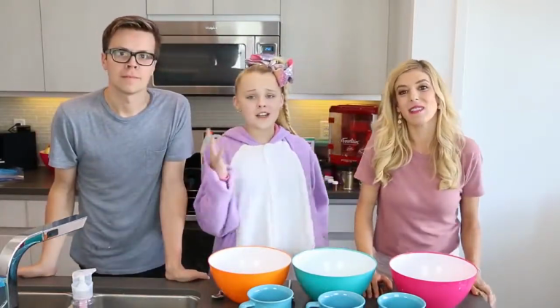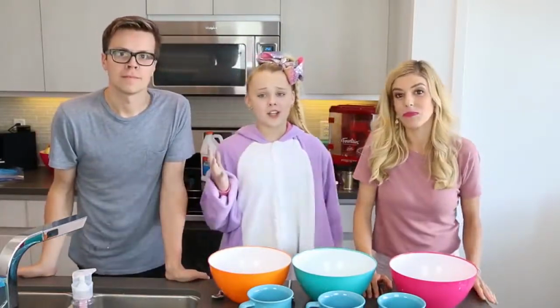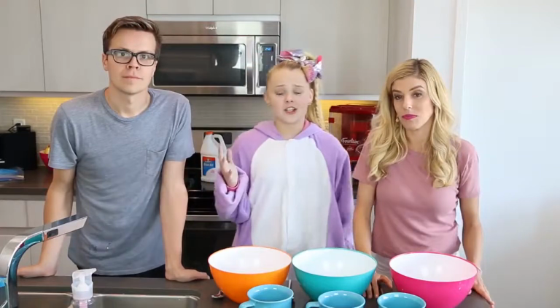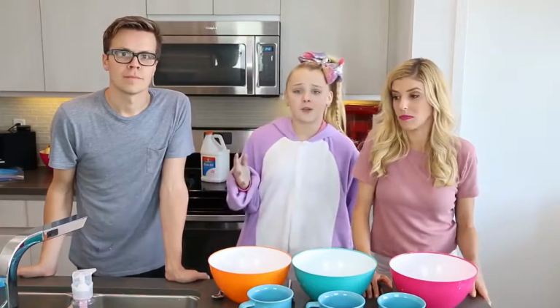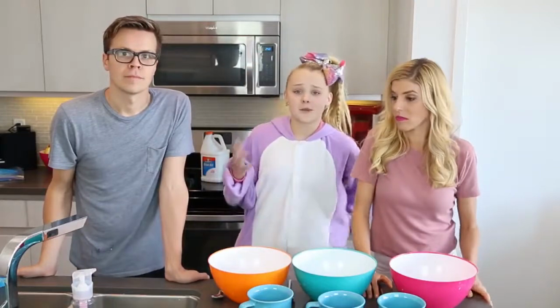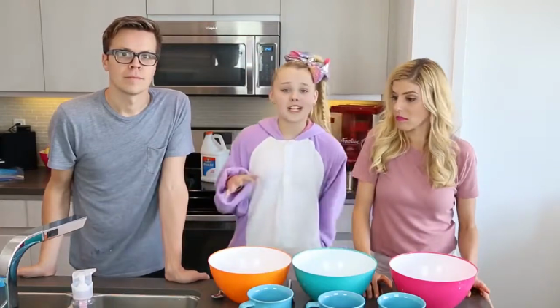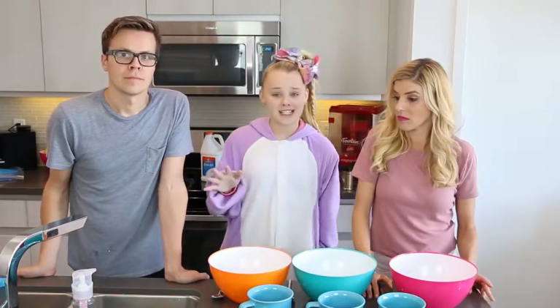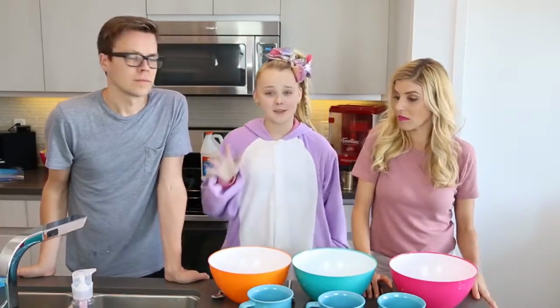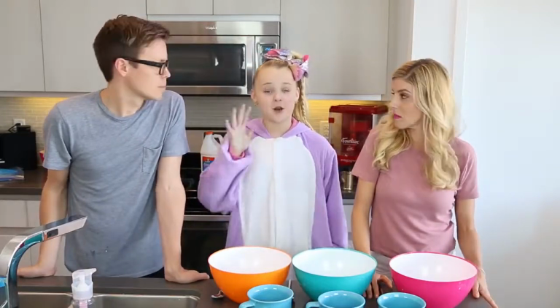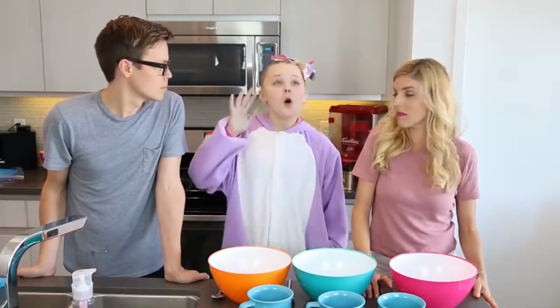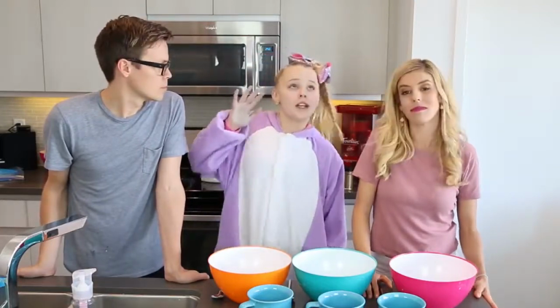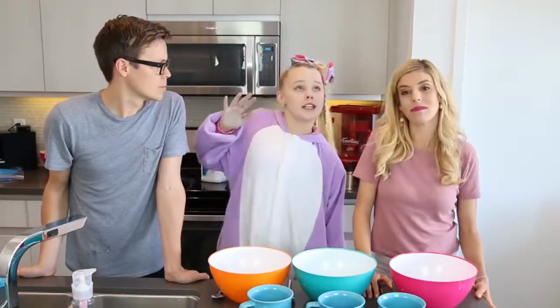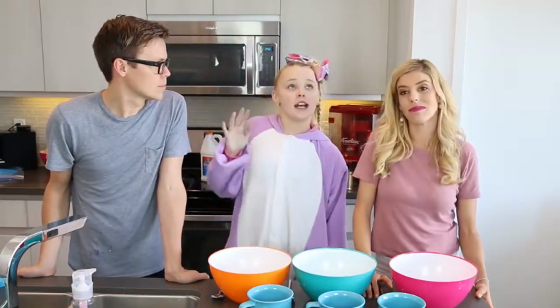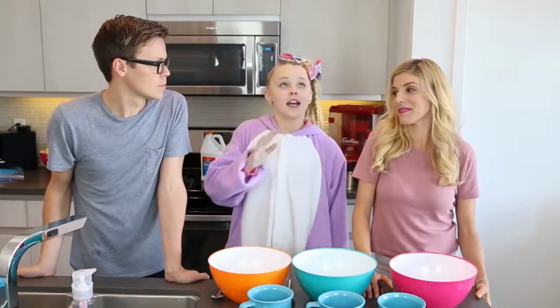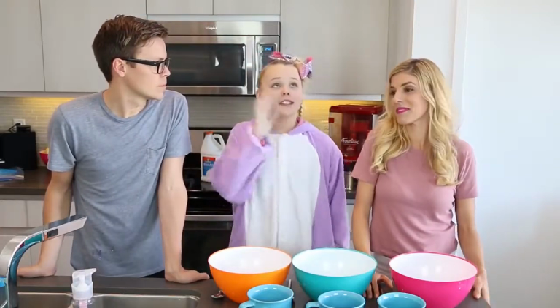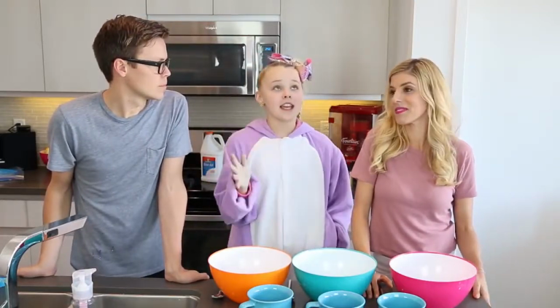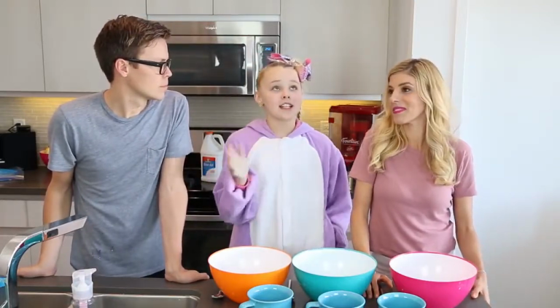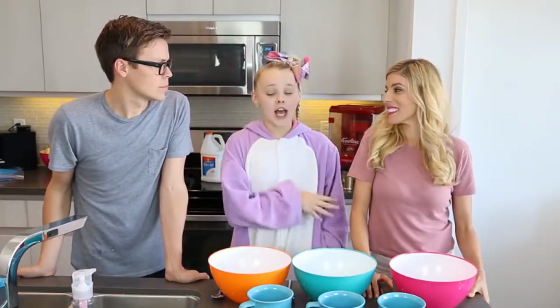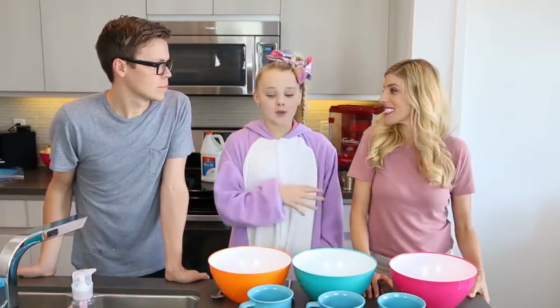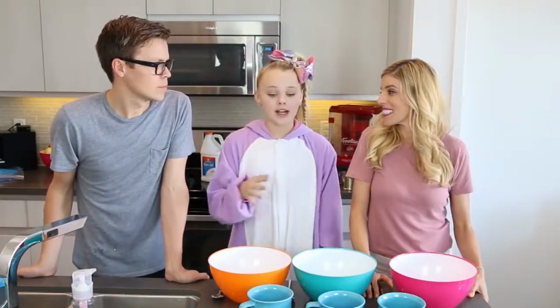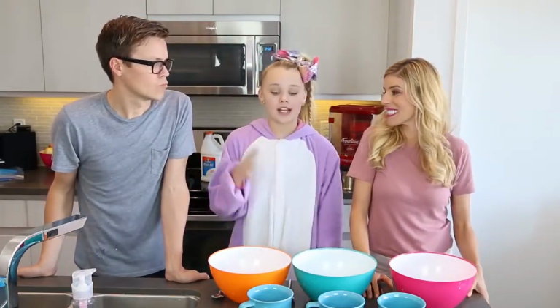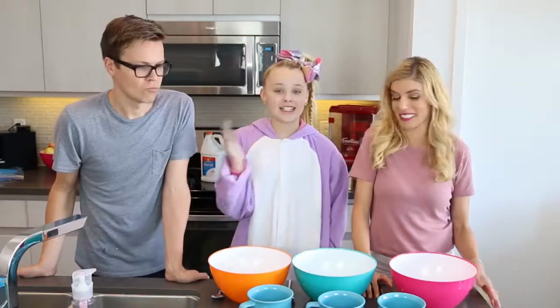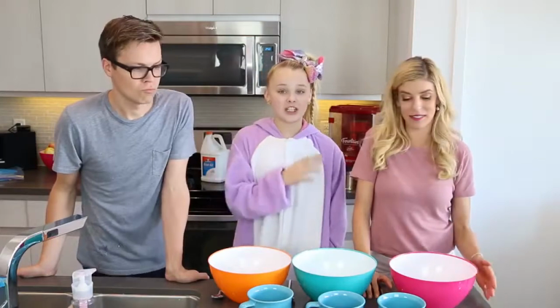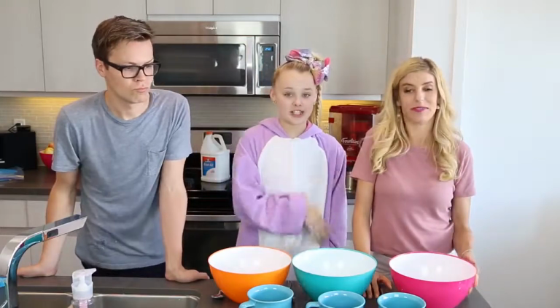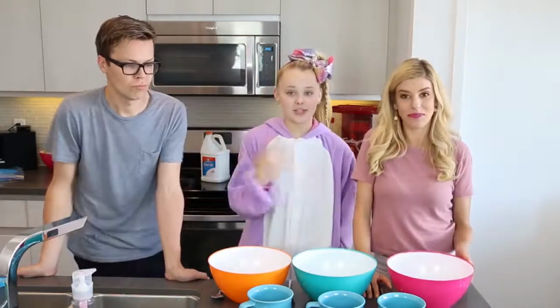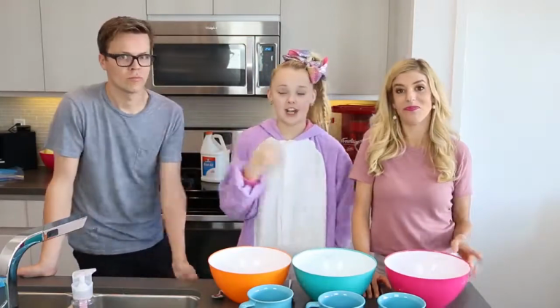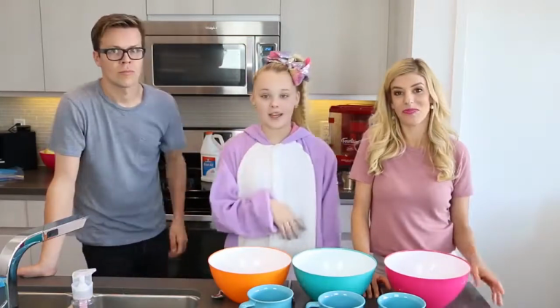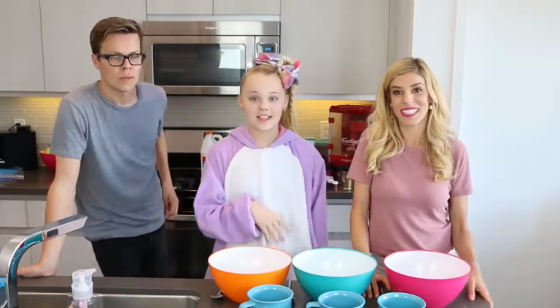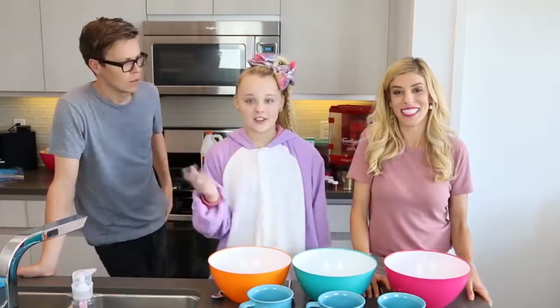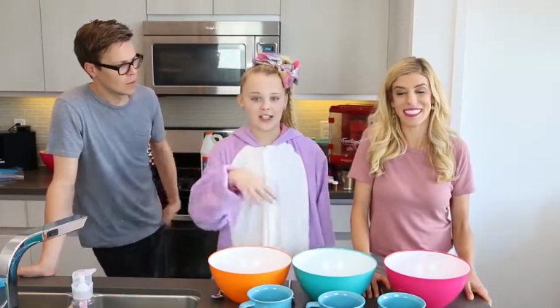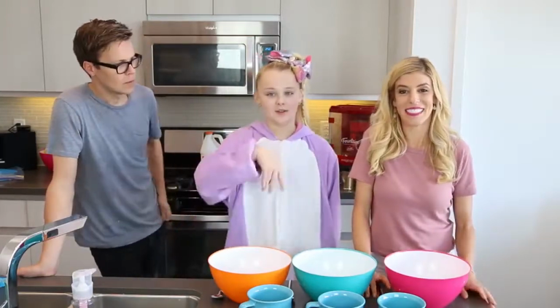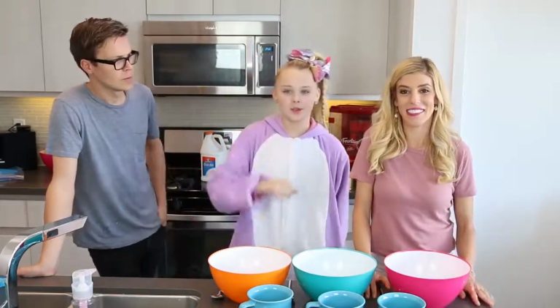What we did over on their channel was some crazy slime. We did a challenge where you had to use a different ingredient, and we each picked the ingredient out of a bowl.